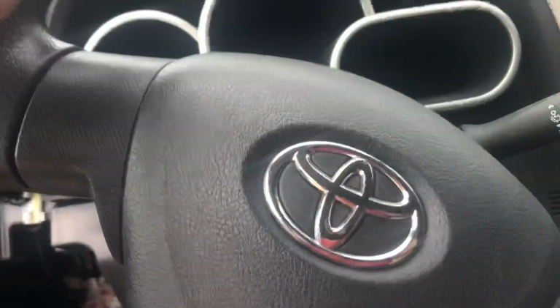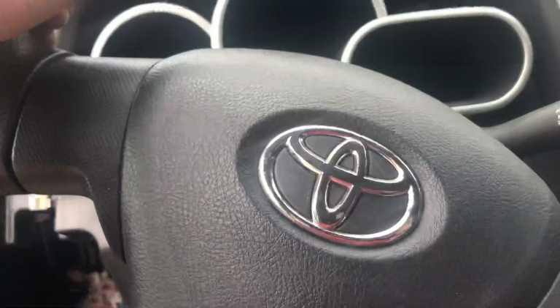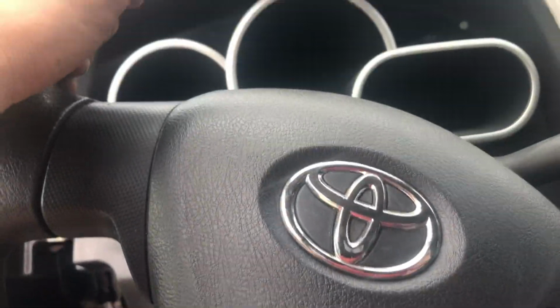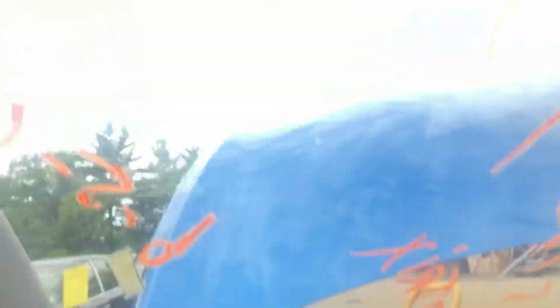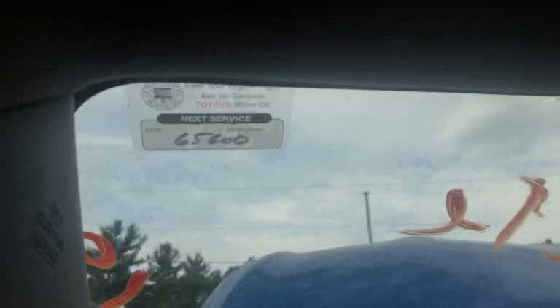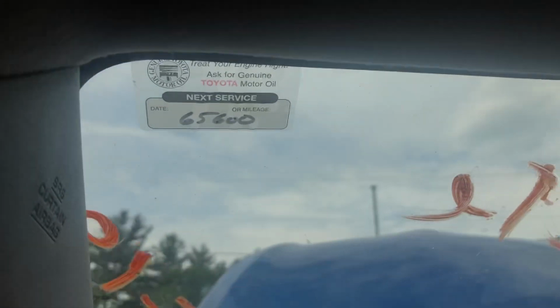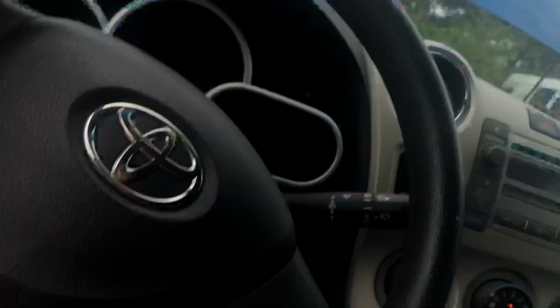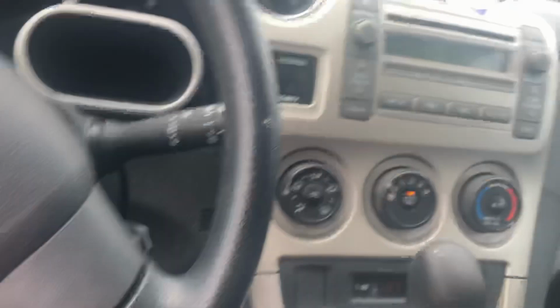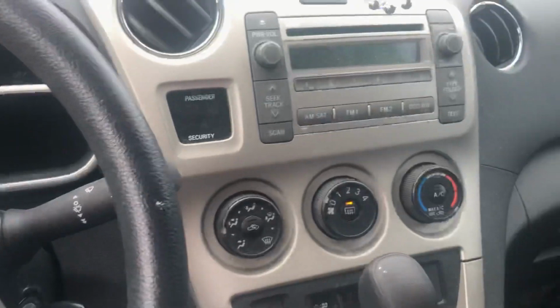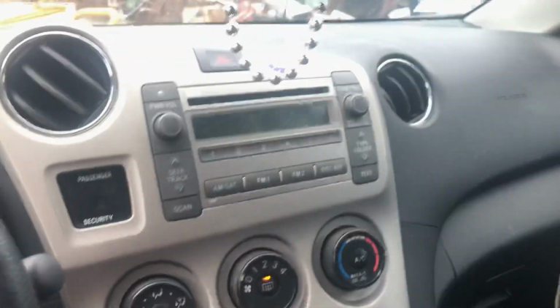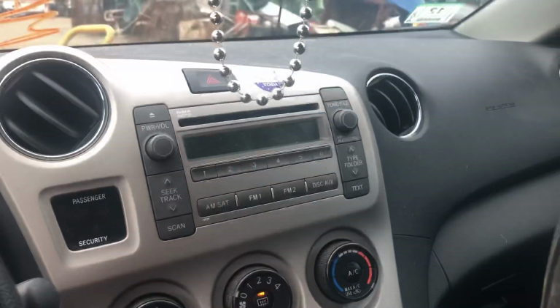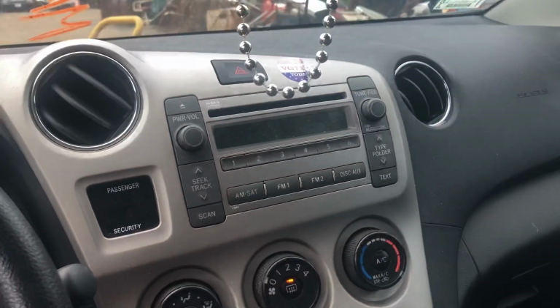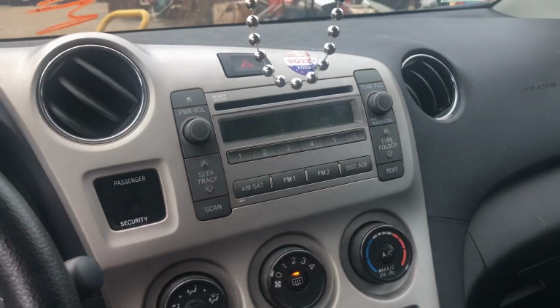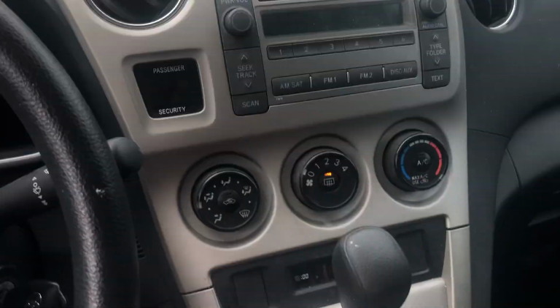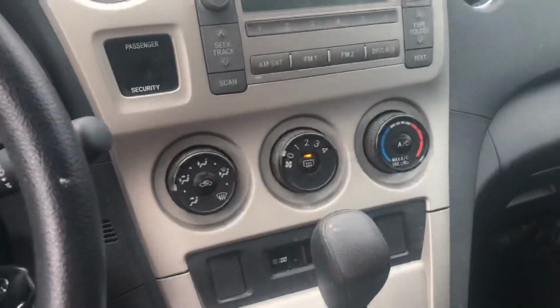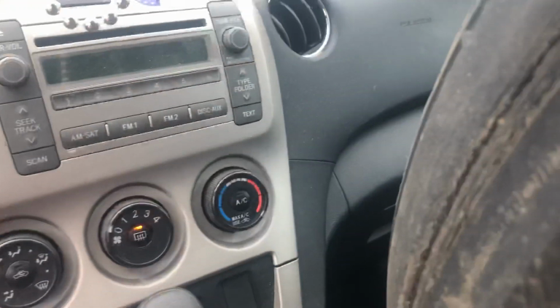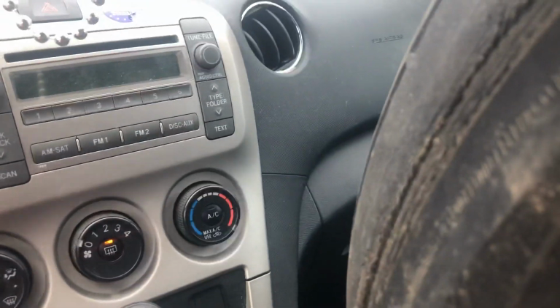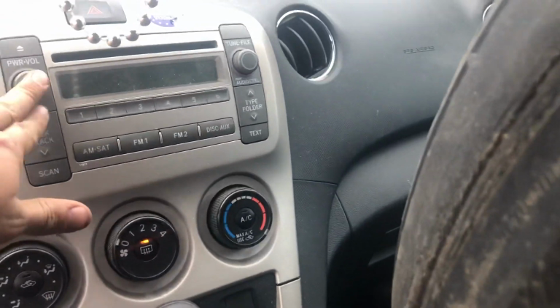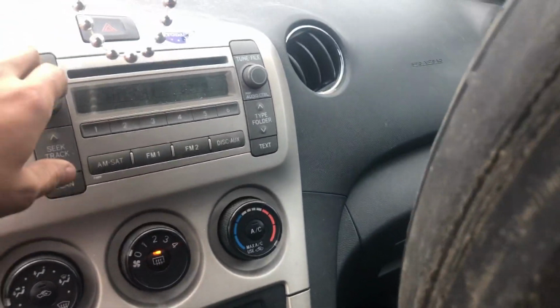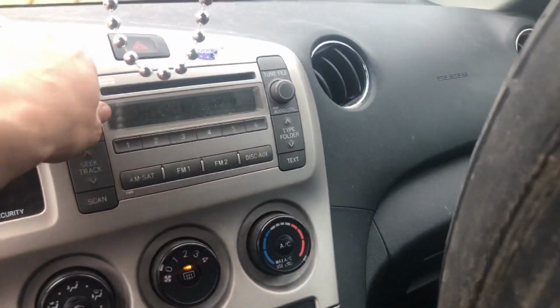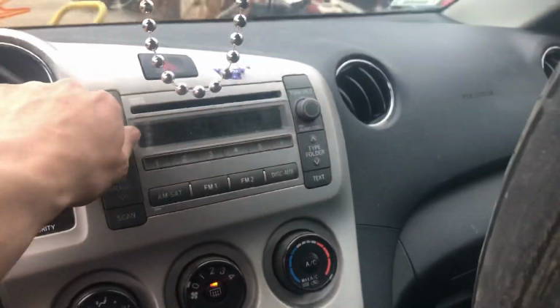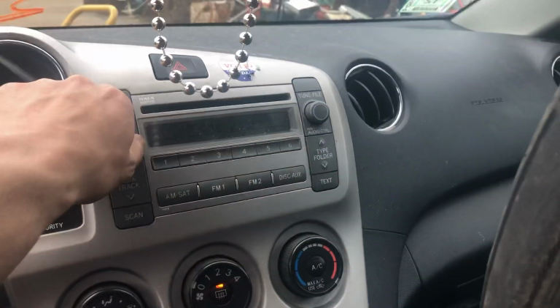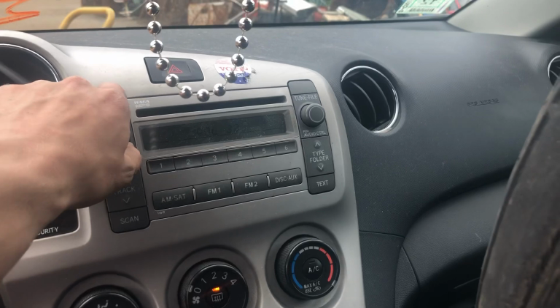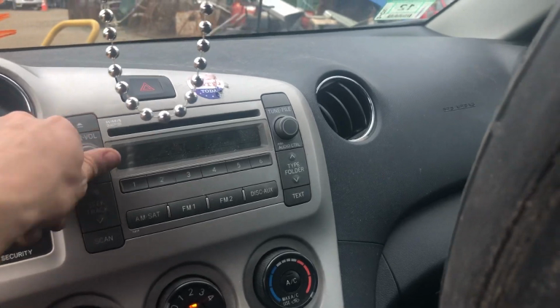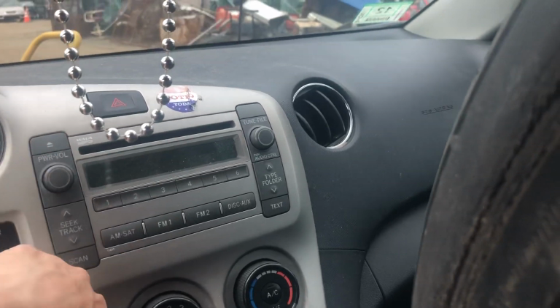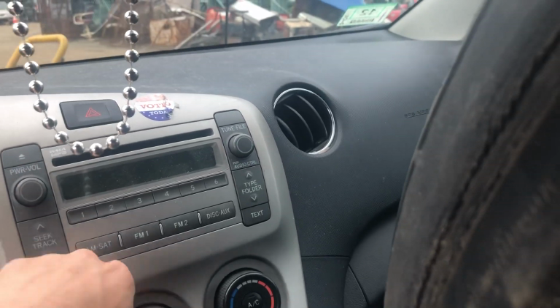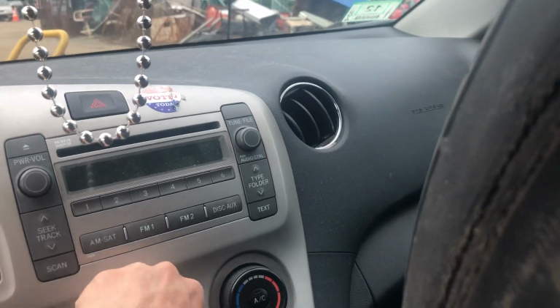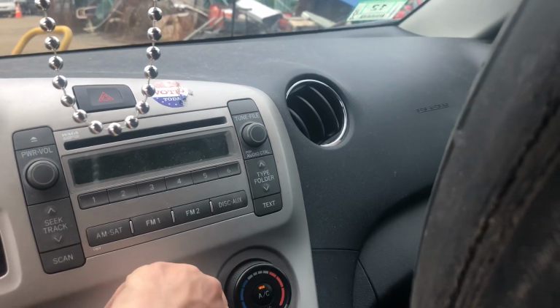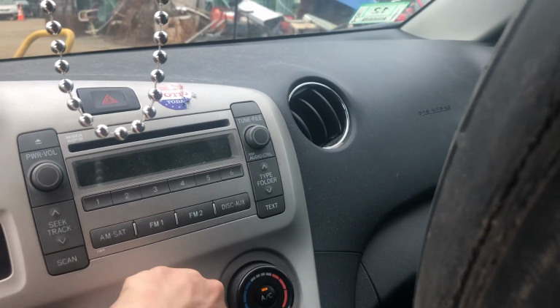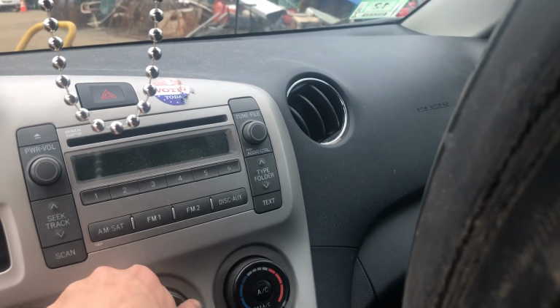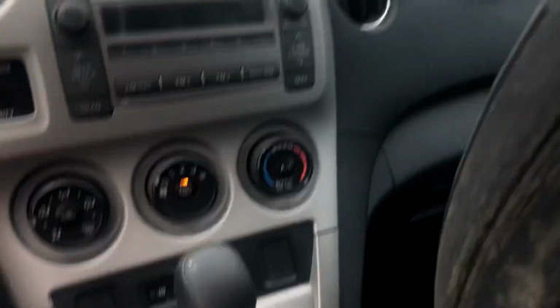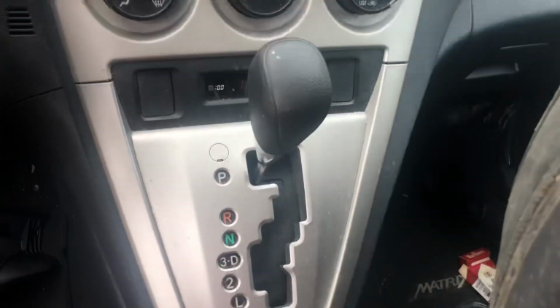64,000 to 65,000 miles. Here's your radio and your heat and AC. Radio works. Heat and AC works.